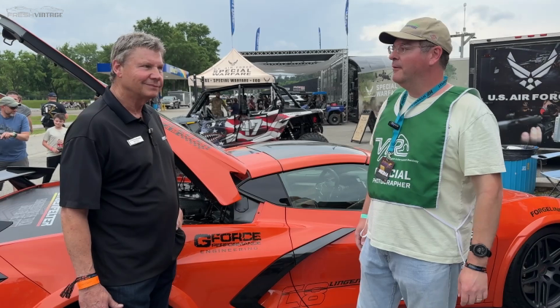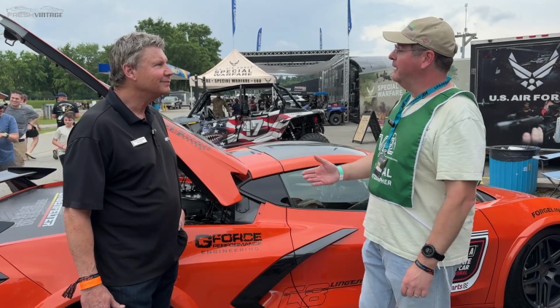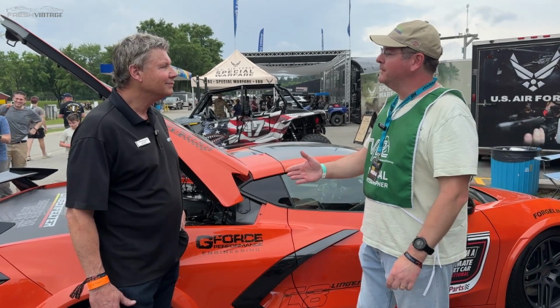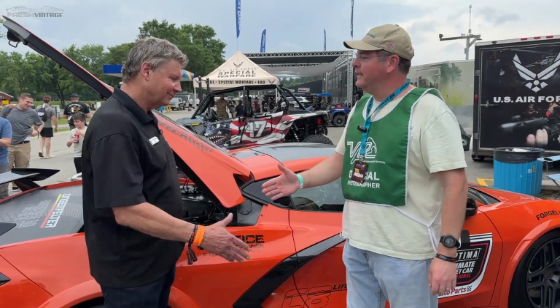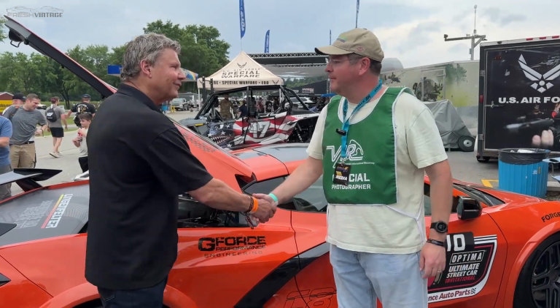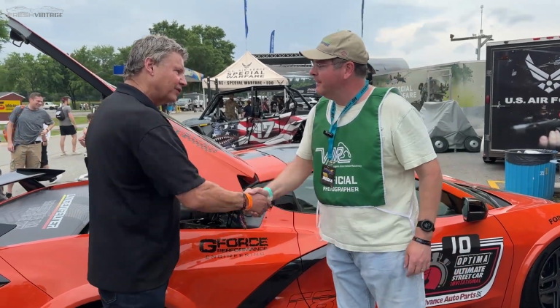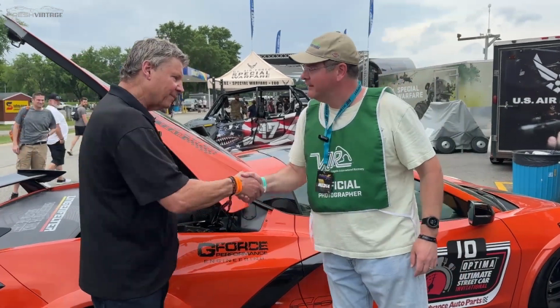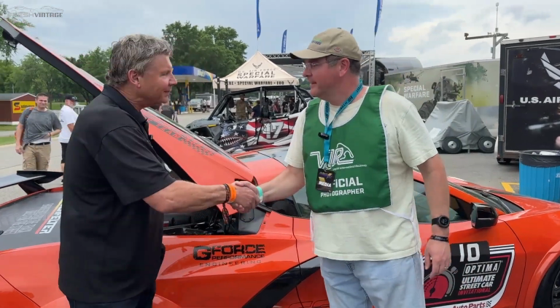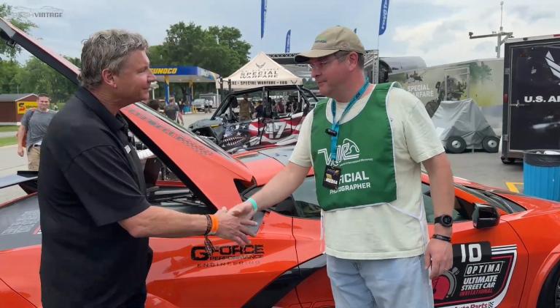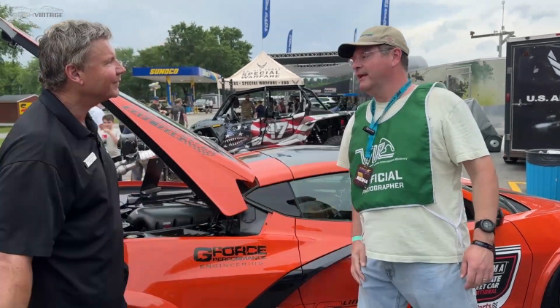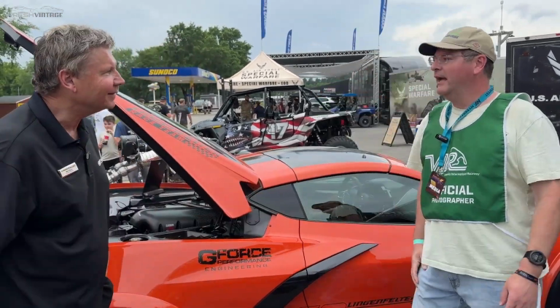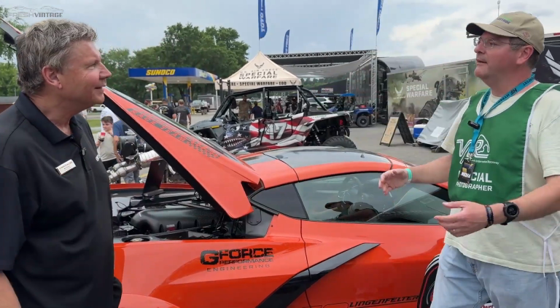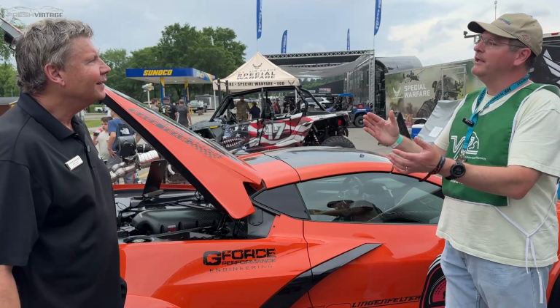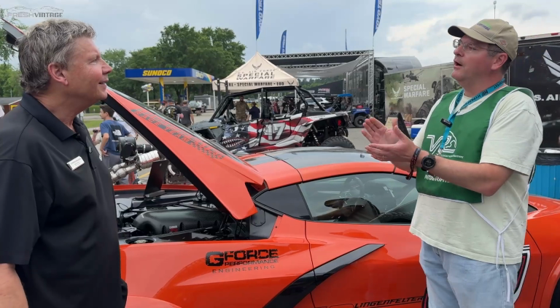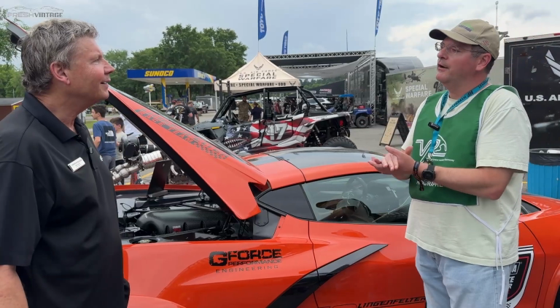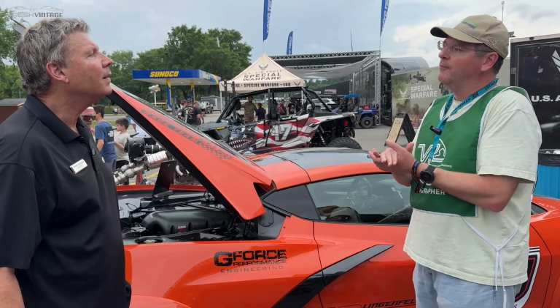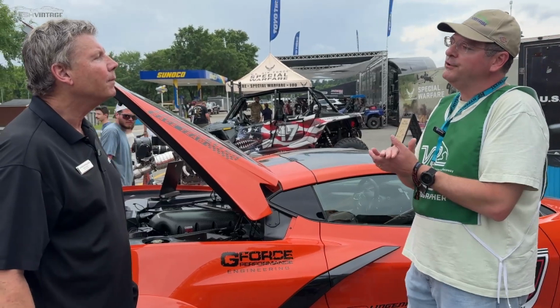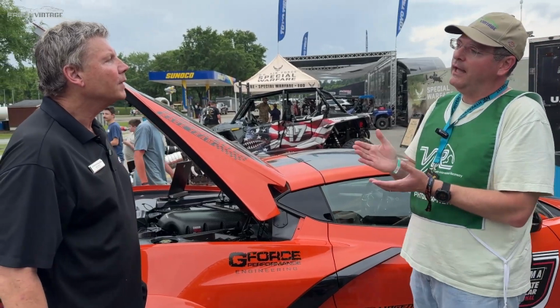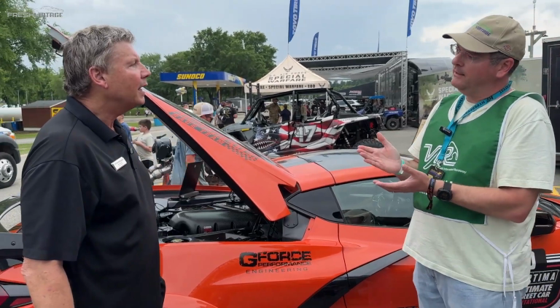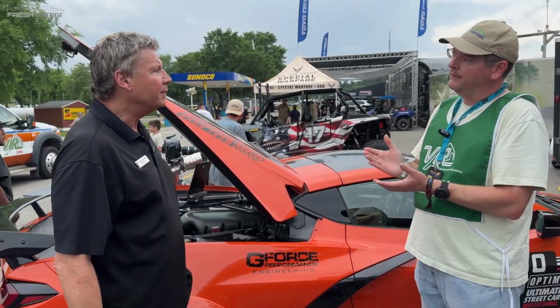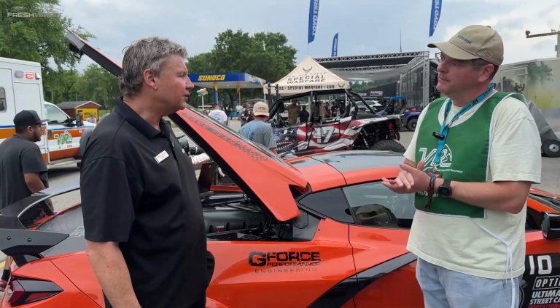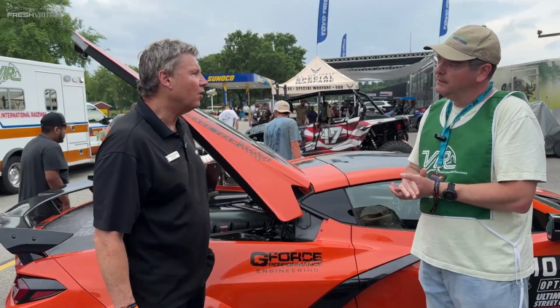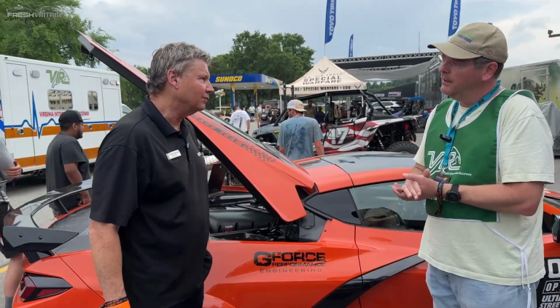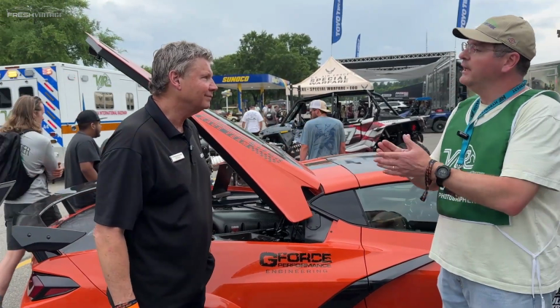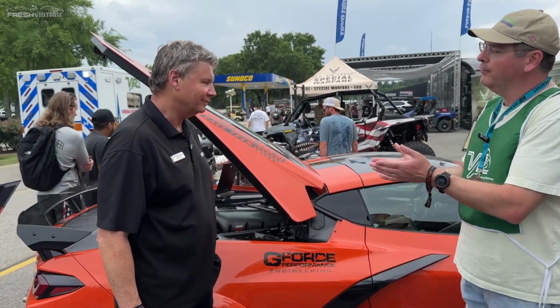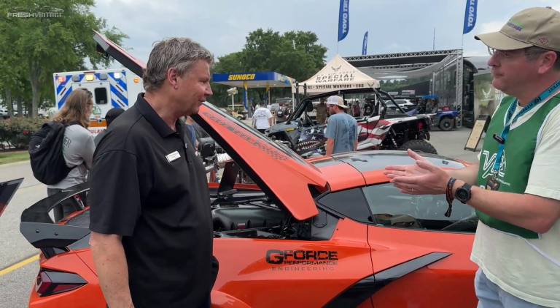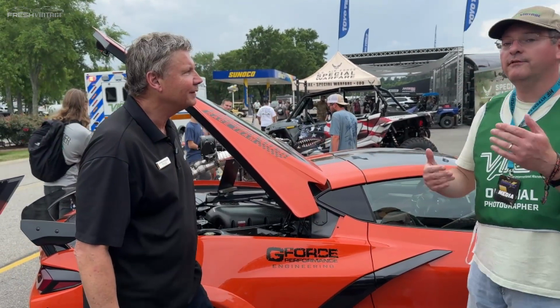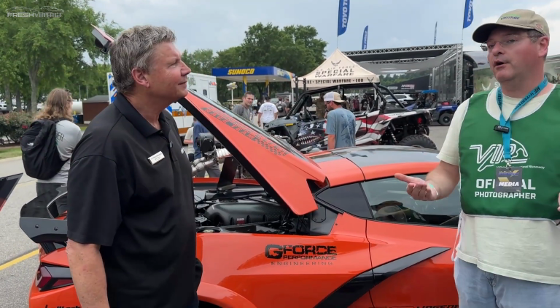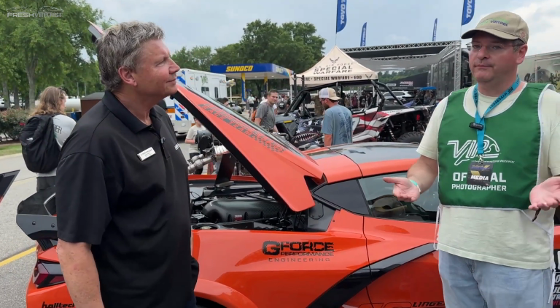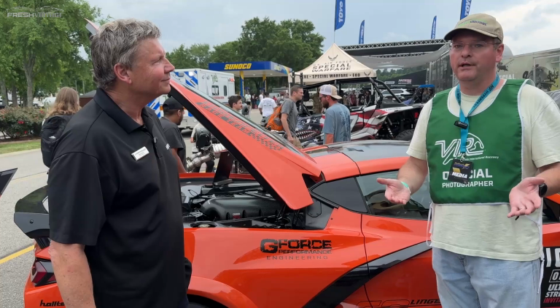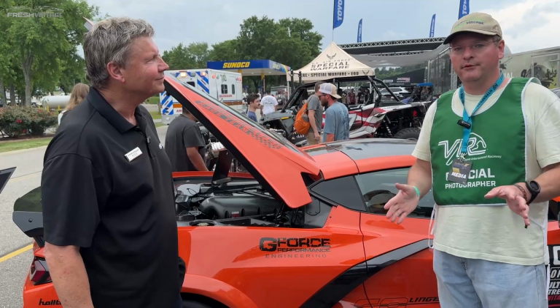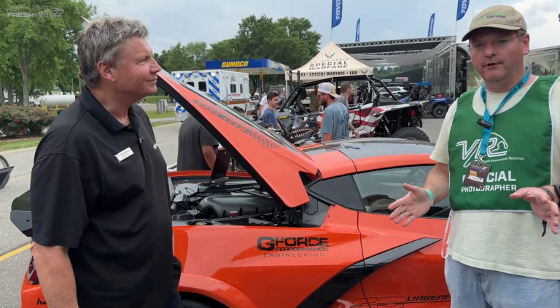Mark, thanks so much for taking the time to be here. Thanks for stopping by. What's your title at Lingenfelter? I'm the COO. So we have the COO — Chief Operating Officer — here, folks.